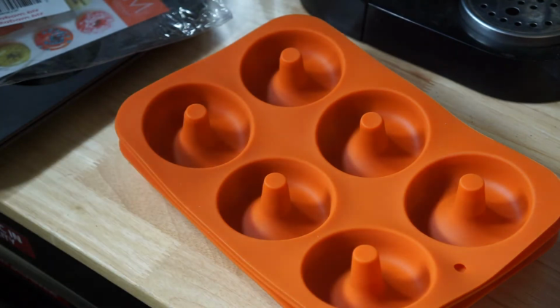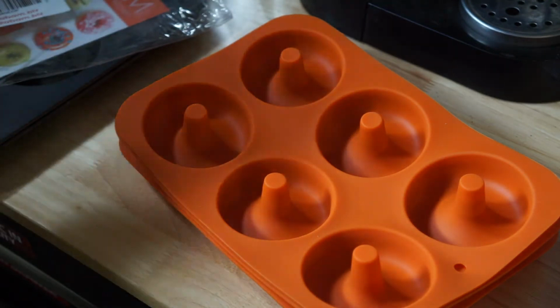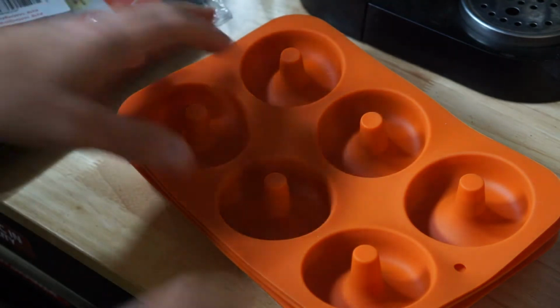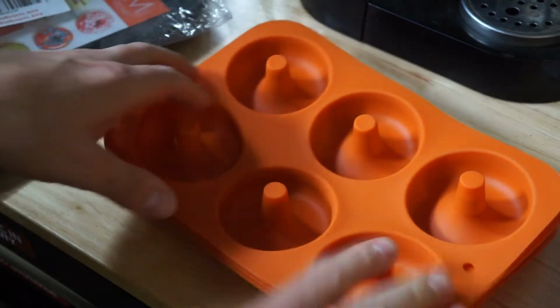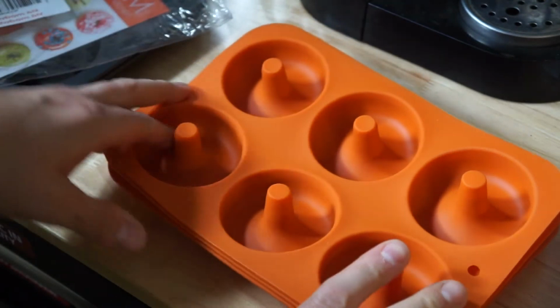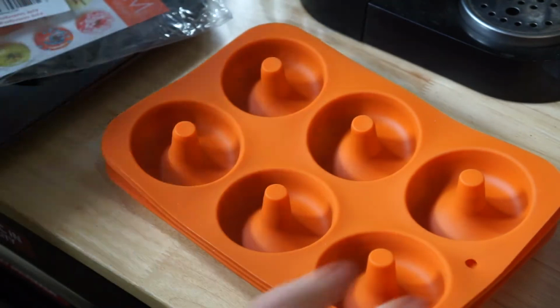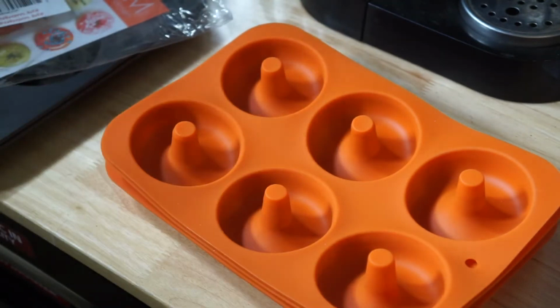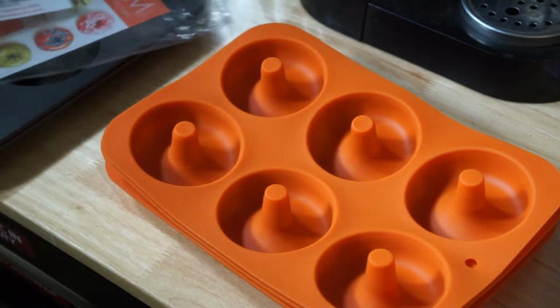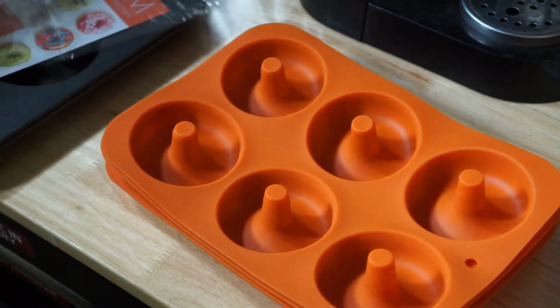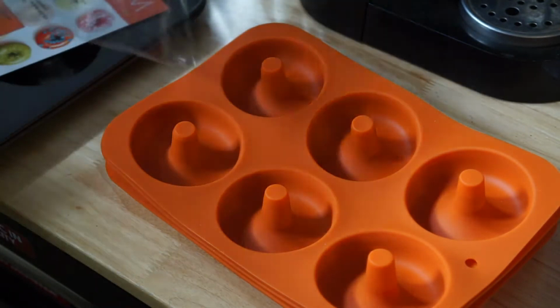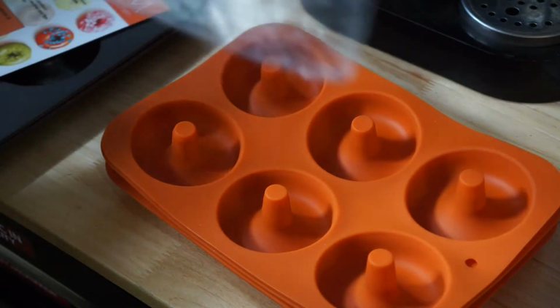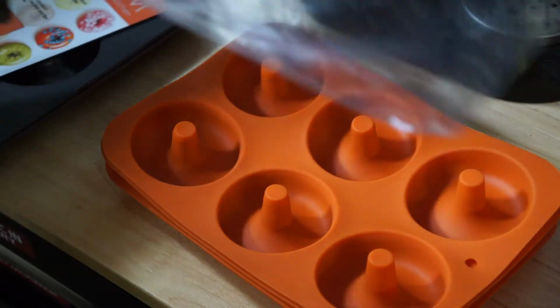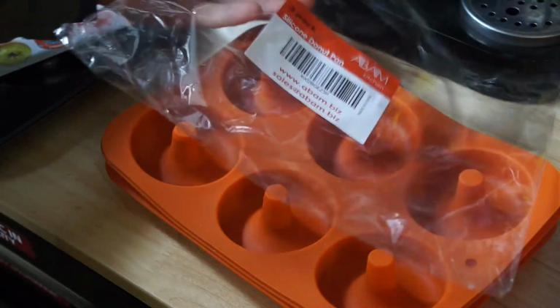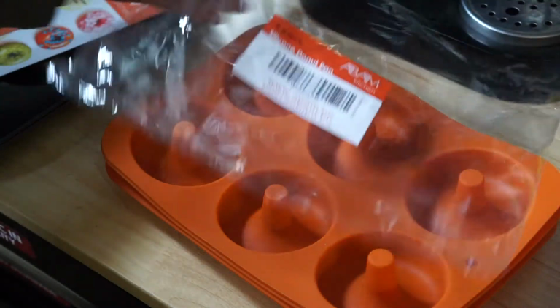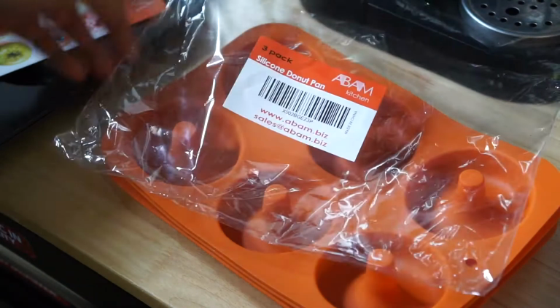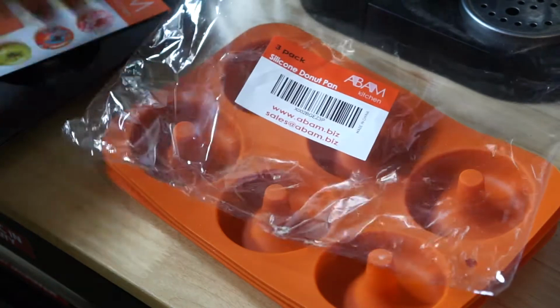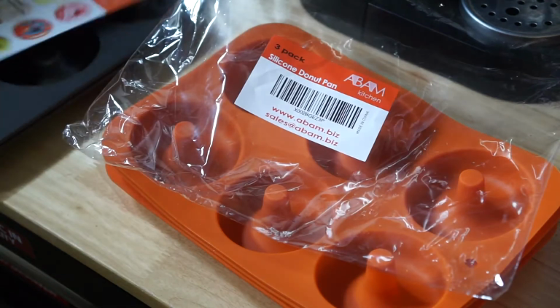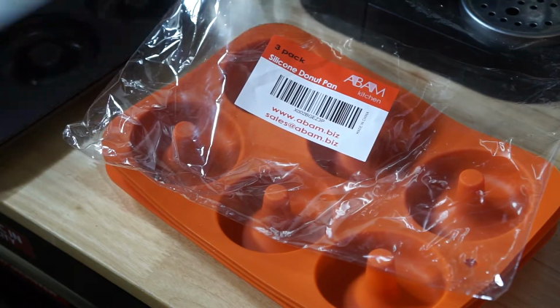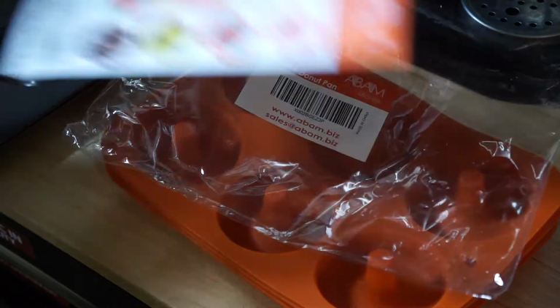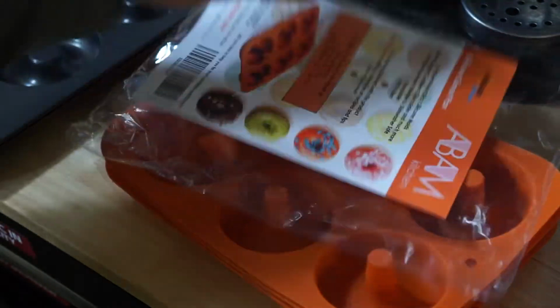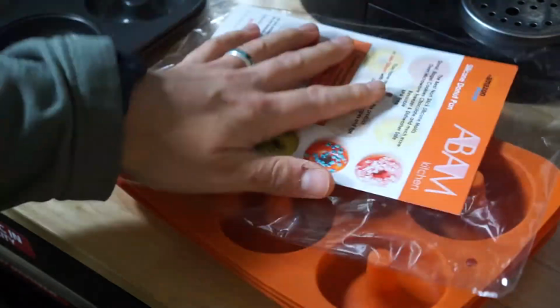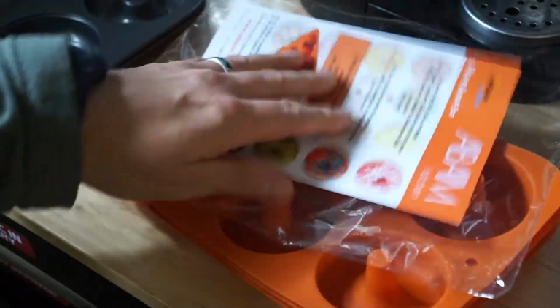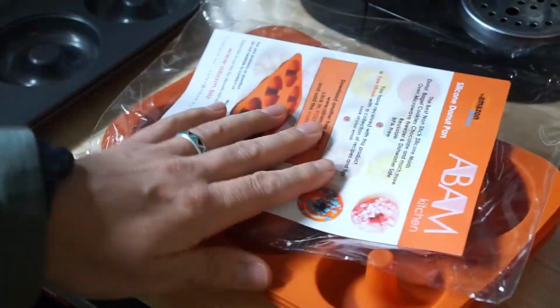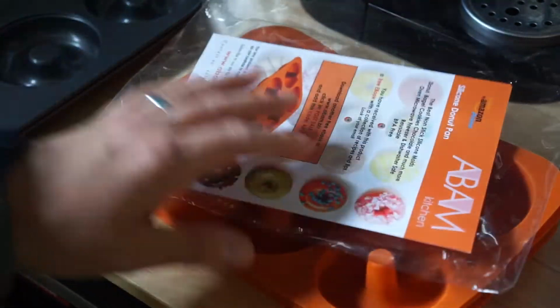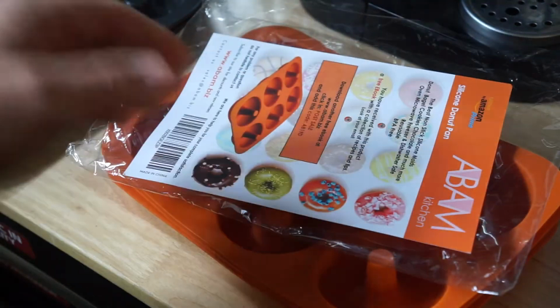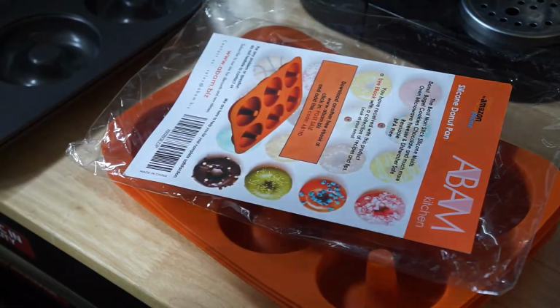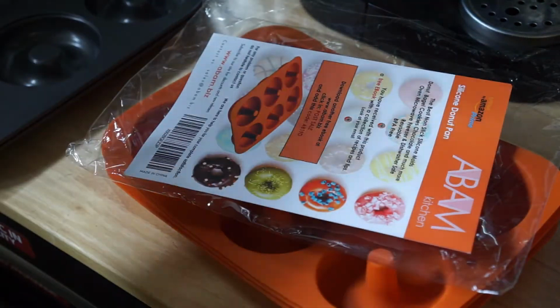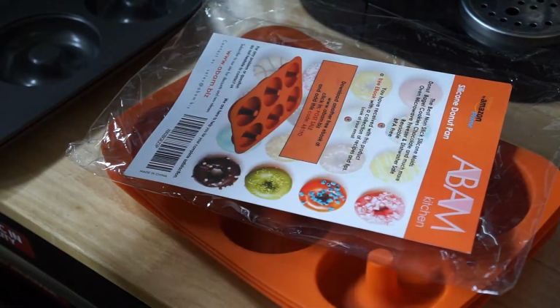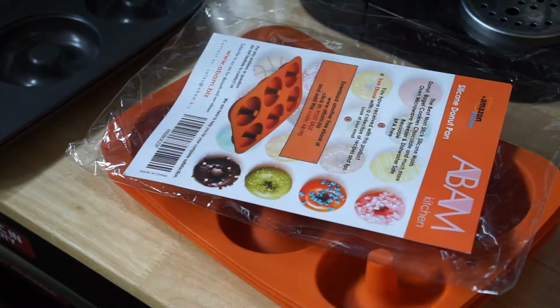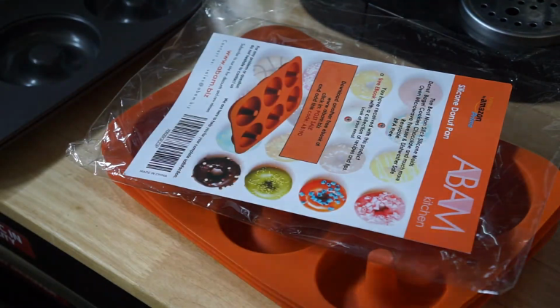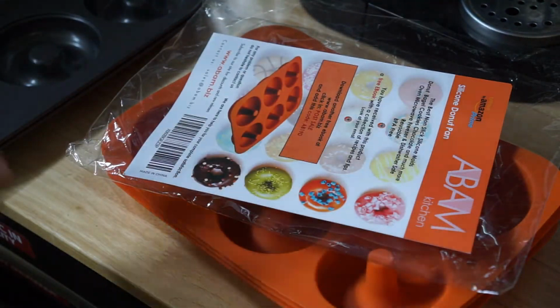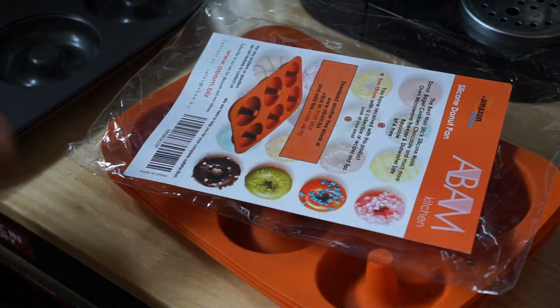...and other people saying it definitely has fillers. So I think it's kind of a mixed bag. Definitely get a product you can return.